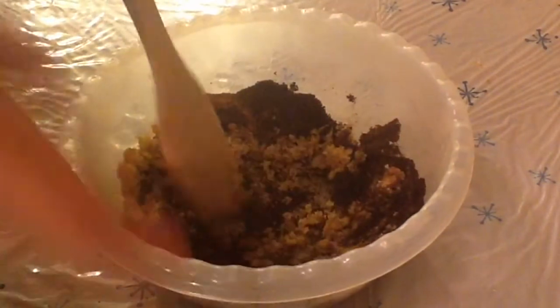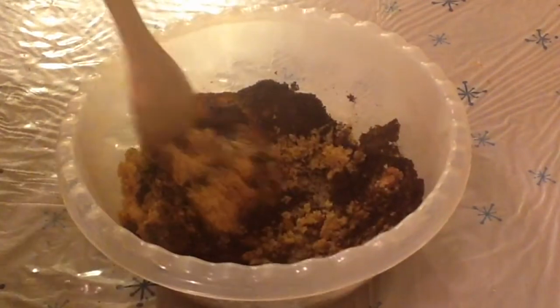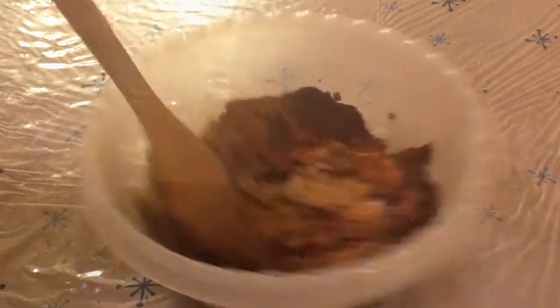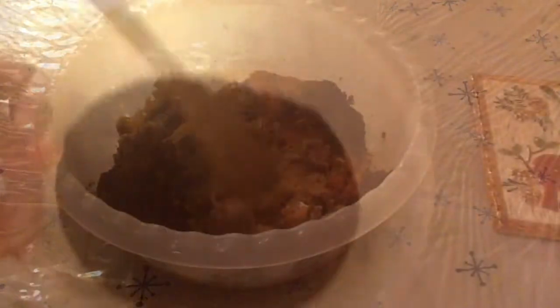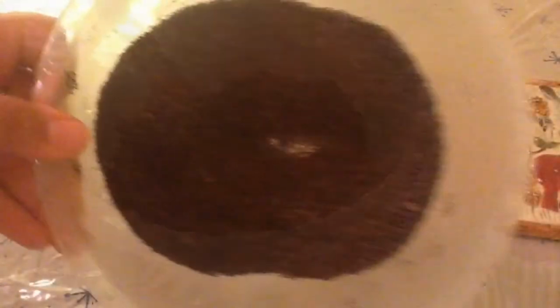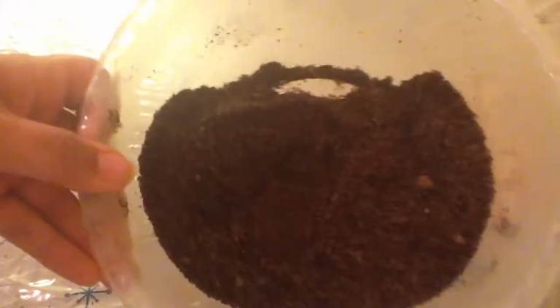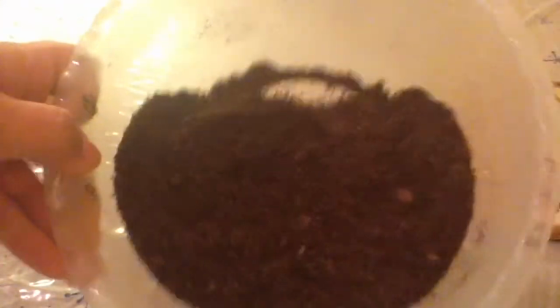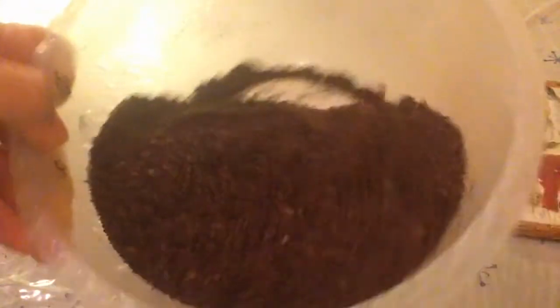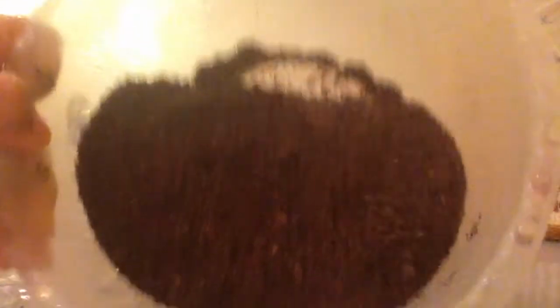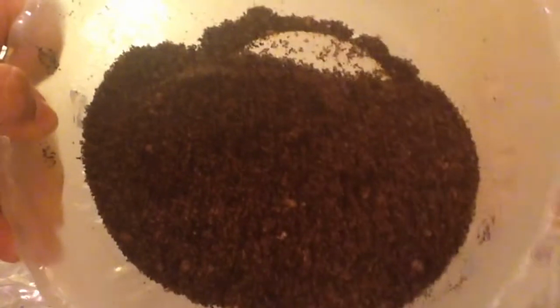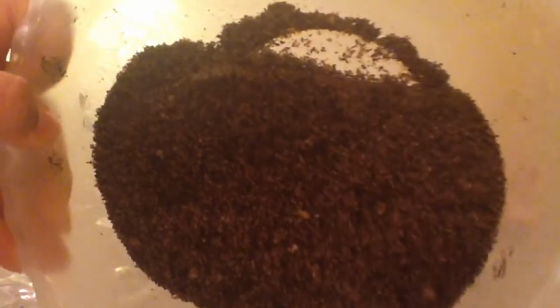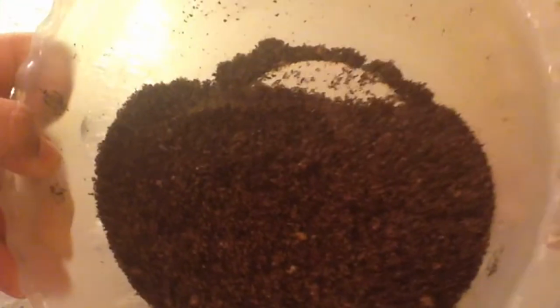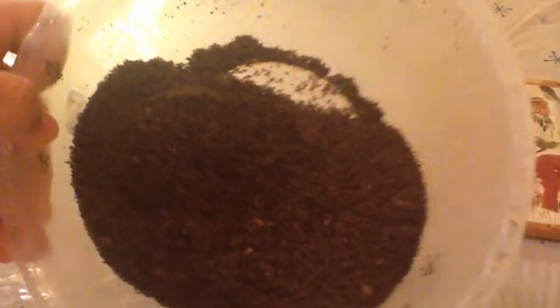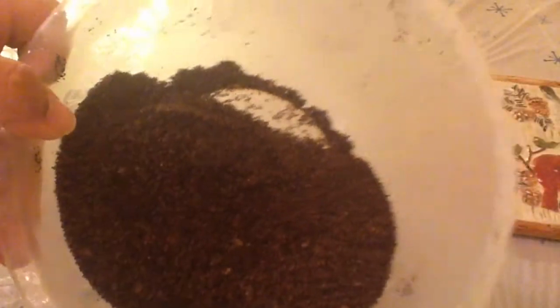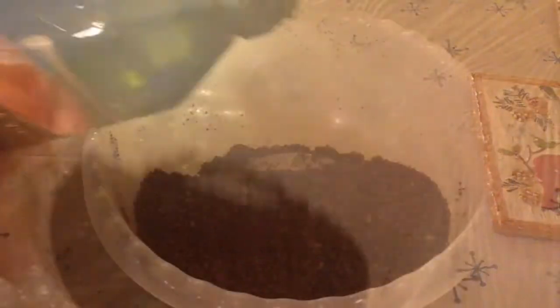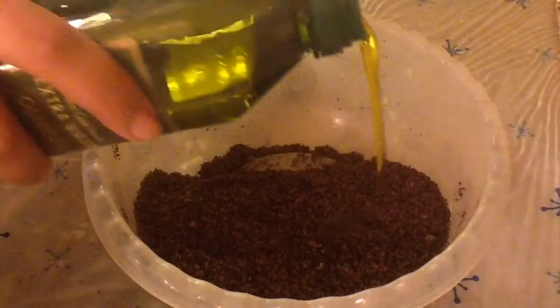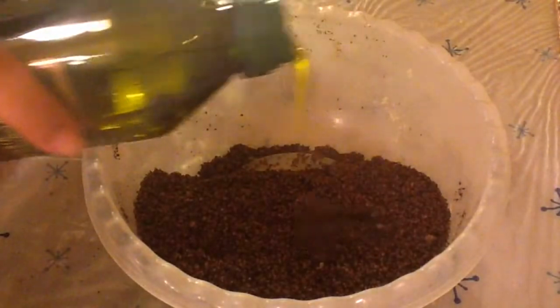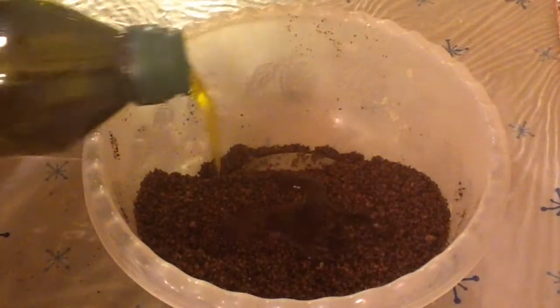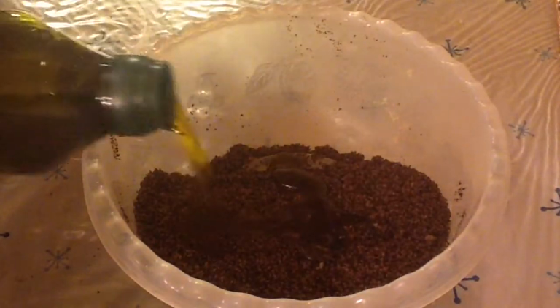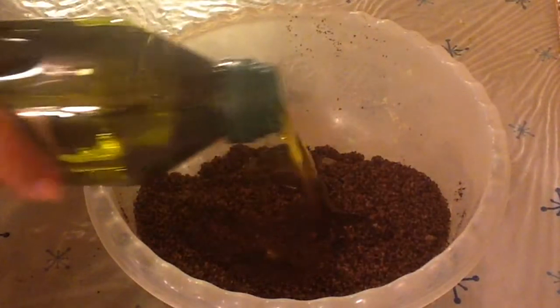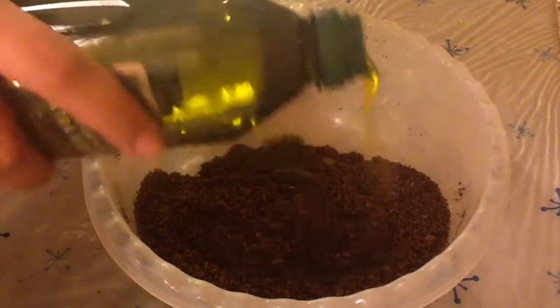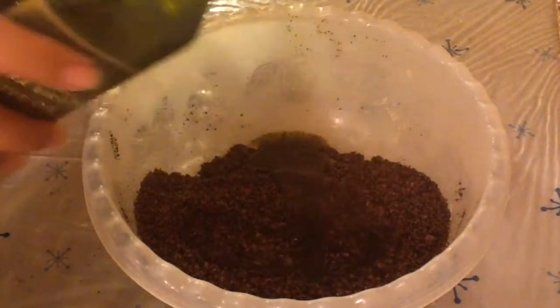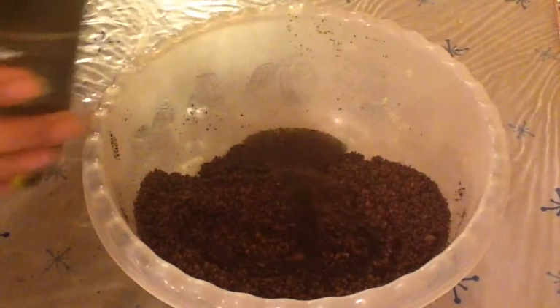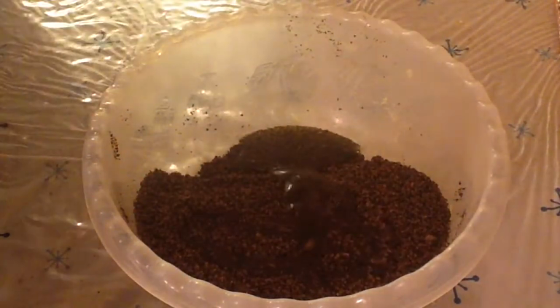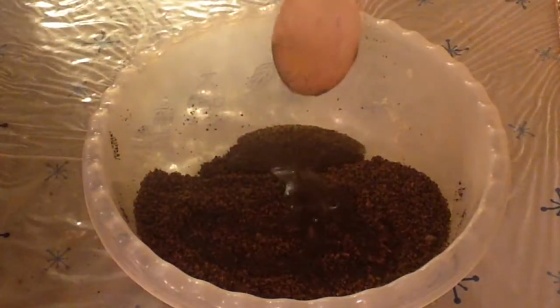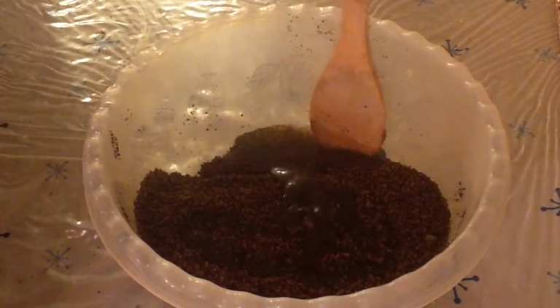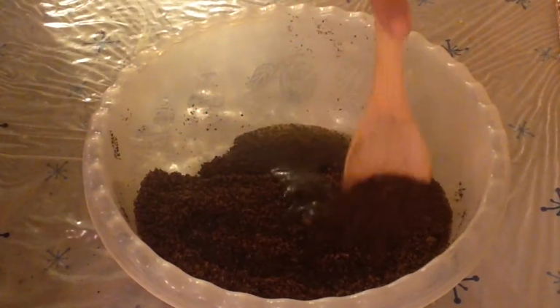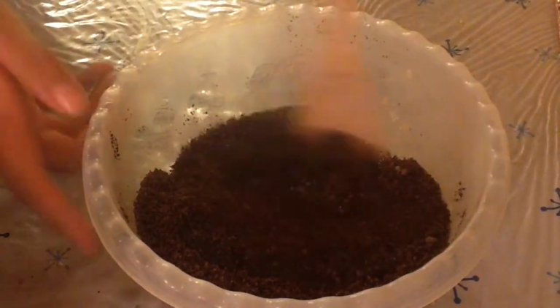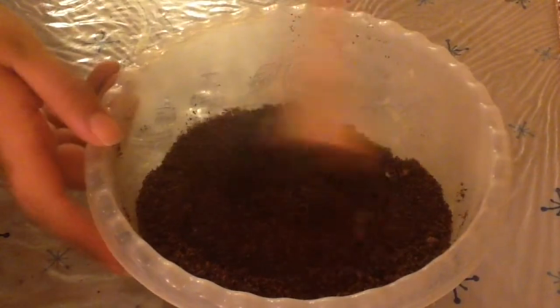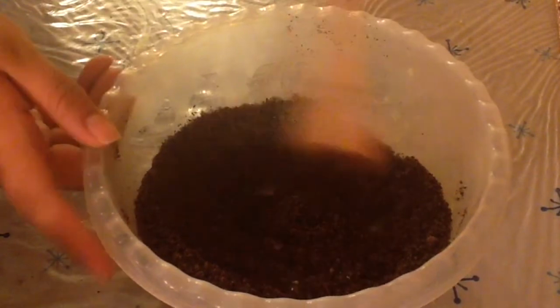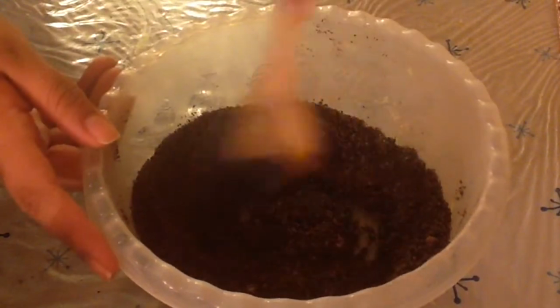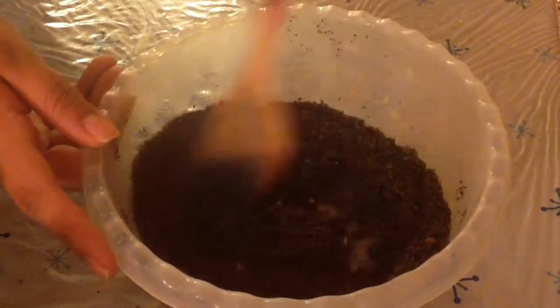Once your mixture is all evenly combined and looks a little something like this, you can start to add in your oil. Today I chose to use olive oil, which is great for dry skin because it moisturizes and isn't known to cause any kind of allergic reactions.